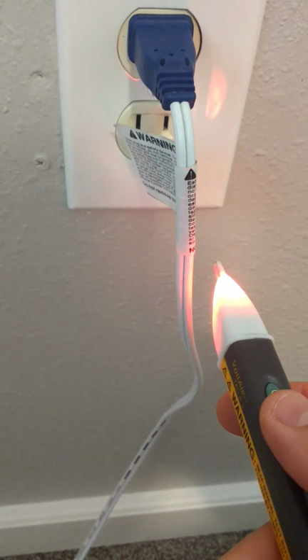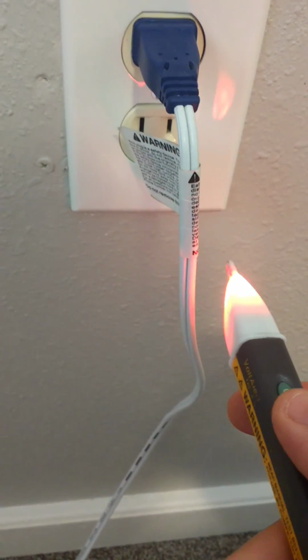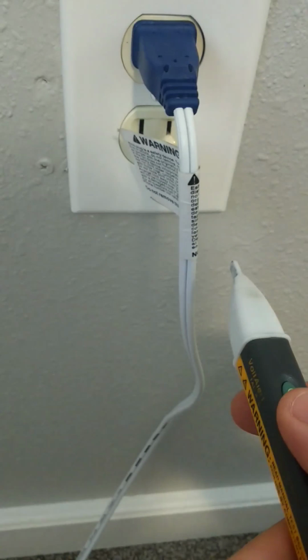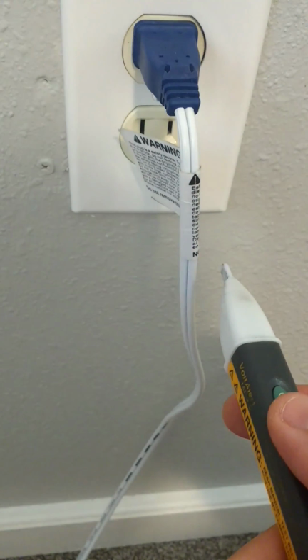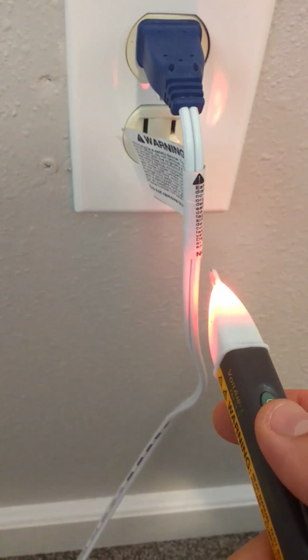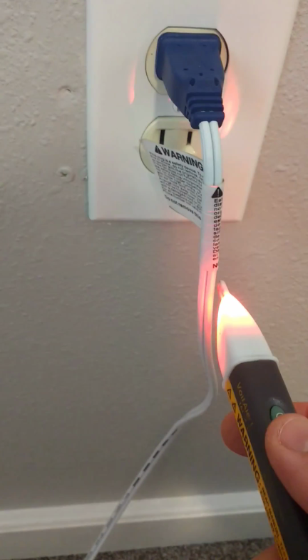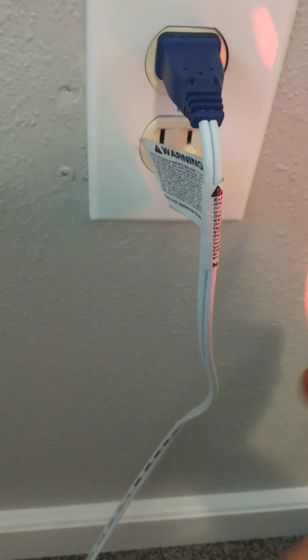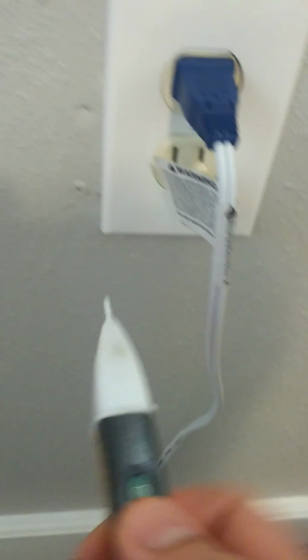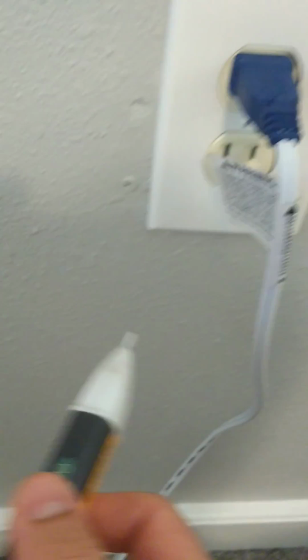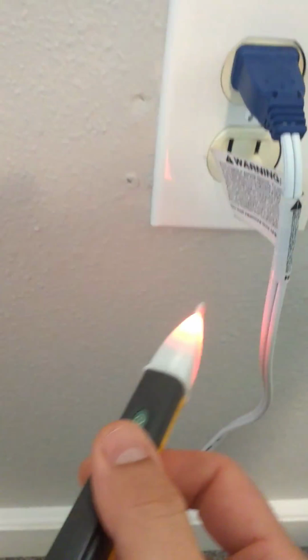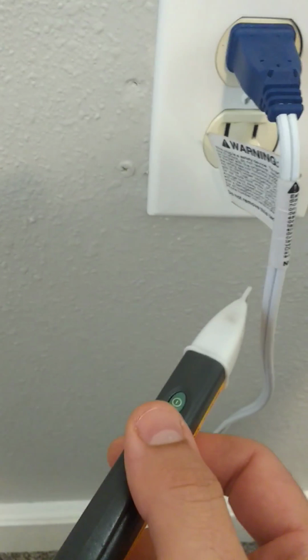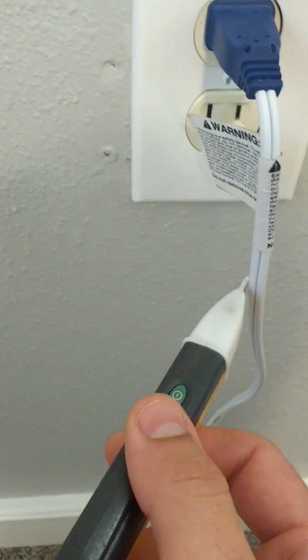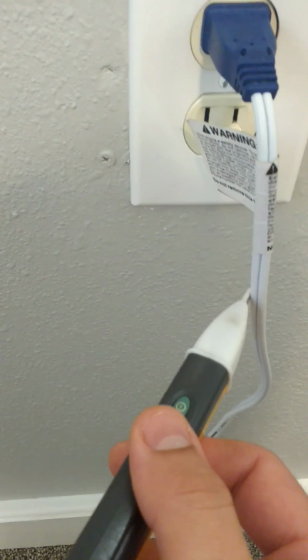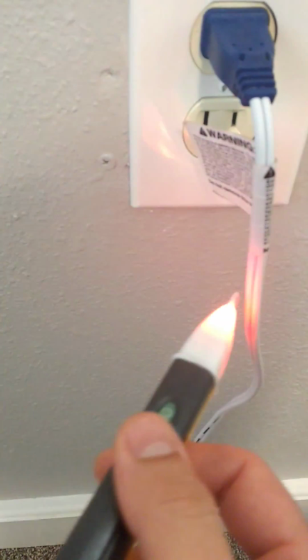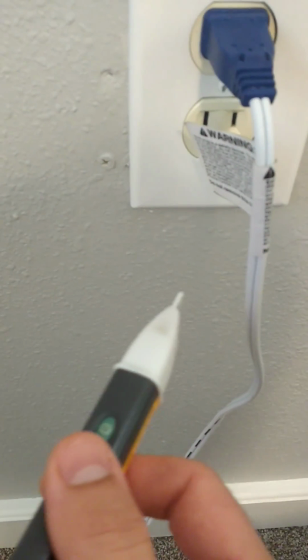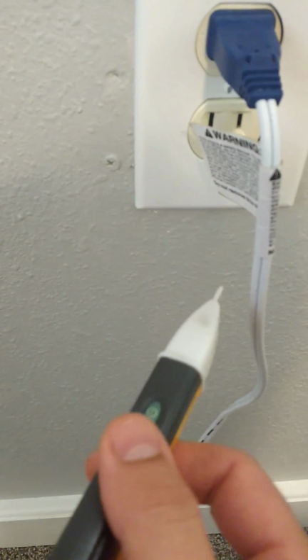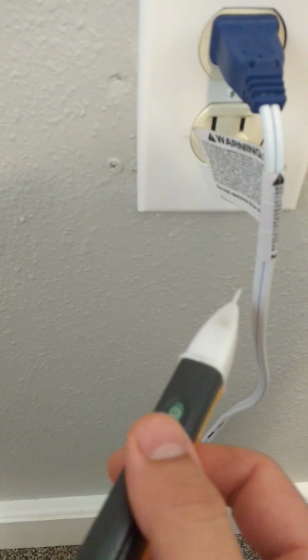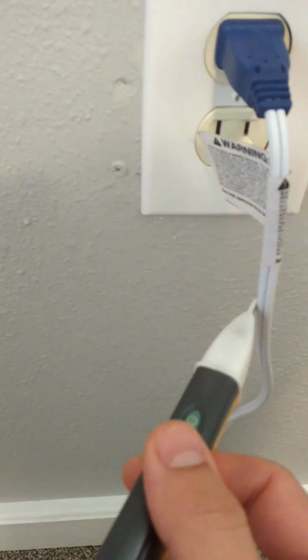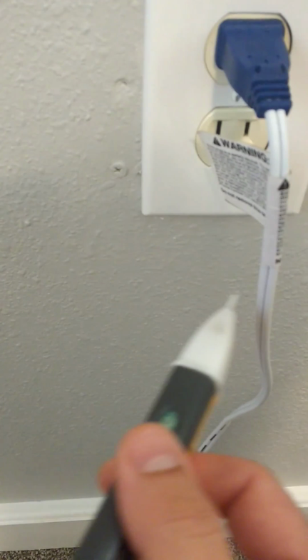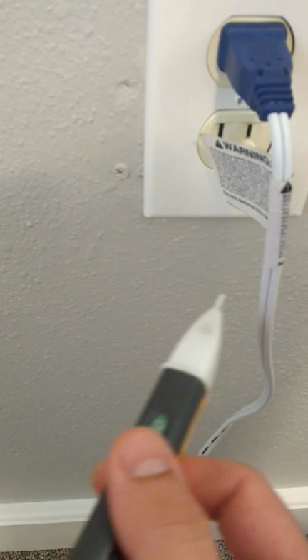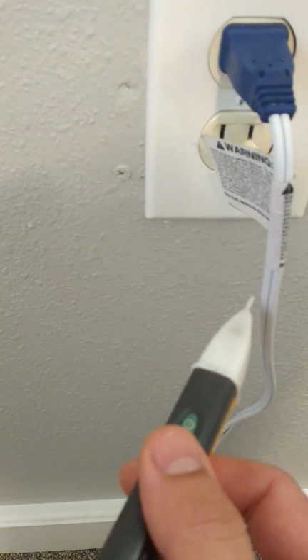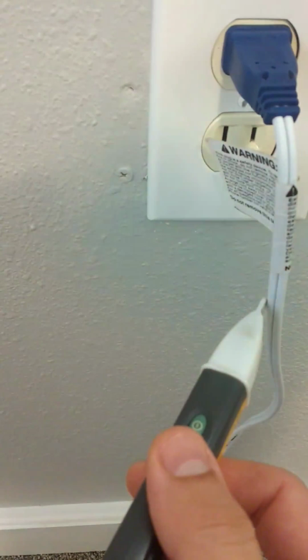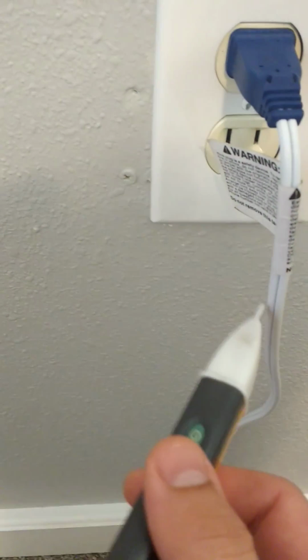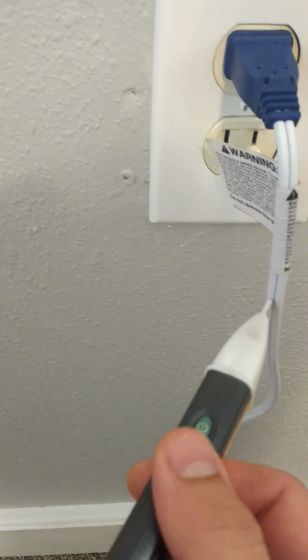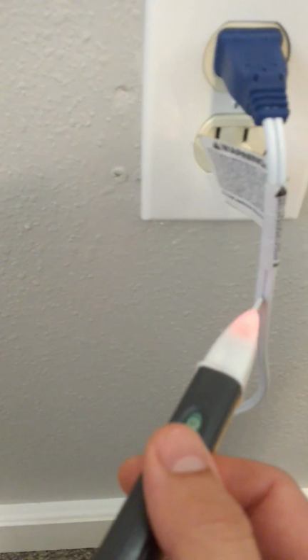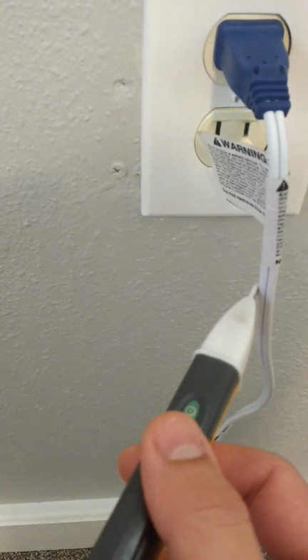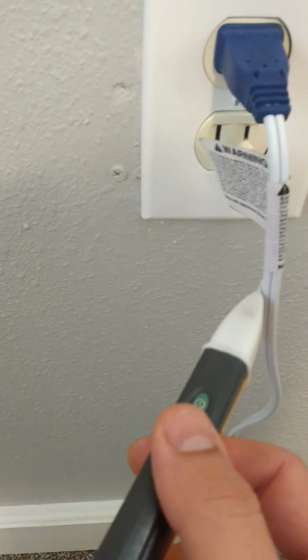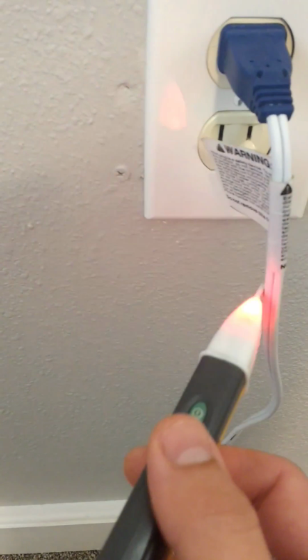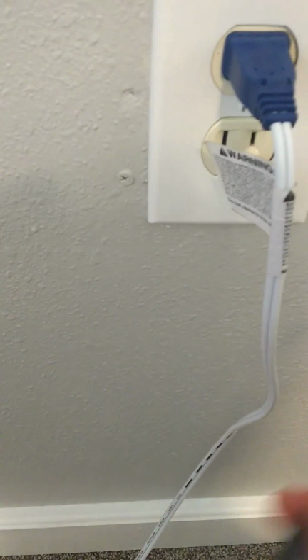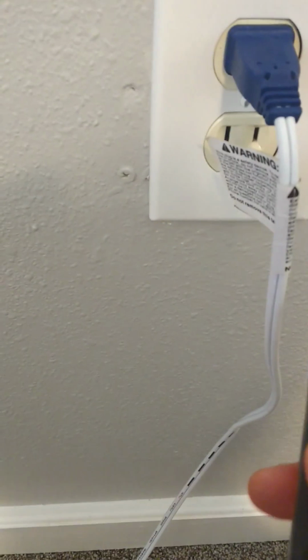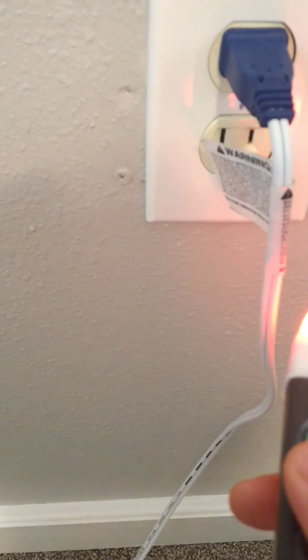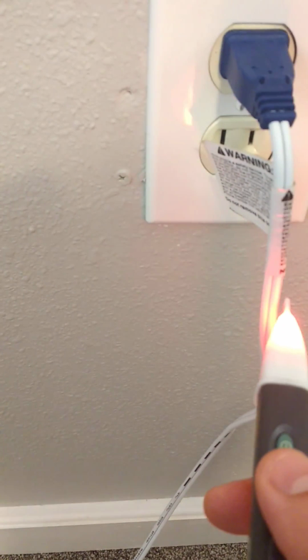Just get kind of close. Now, if I go to the other side, it's not beeping. So it's saying, hey, this wire here on the left is not hot. This one on the right is.